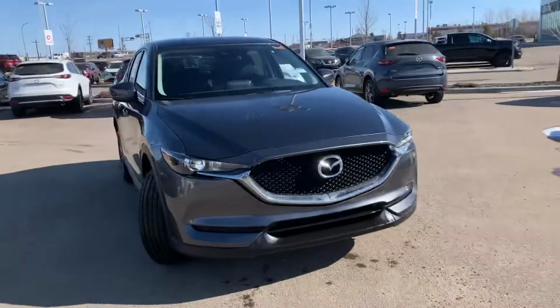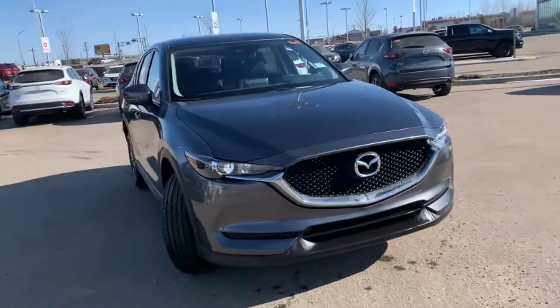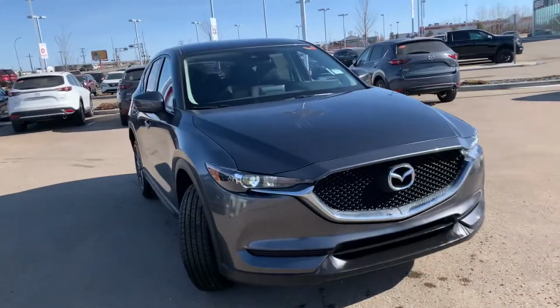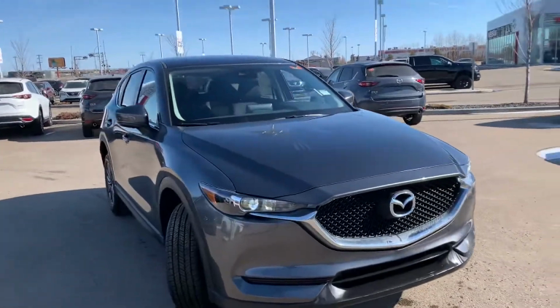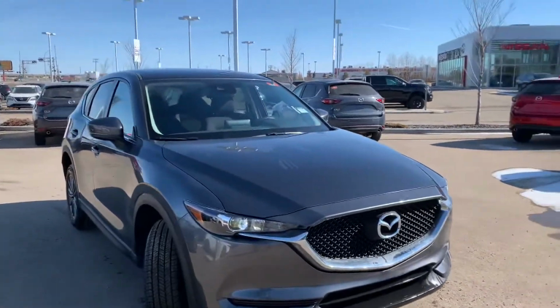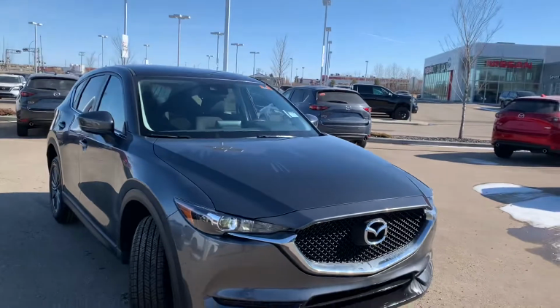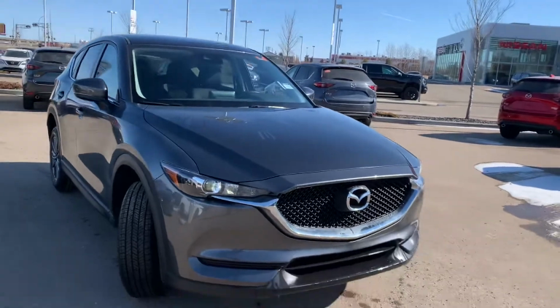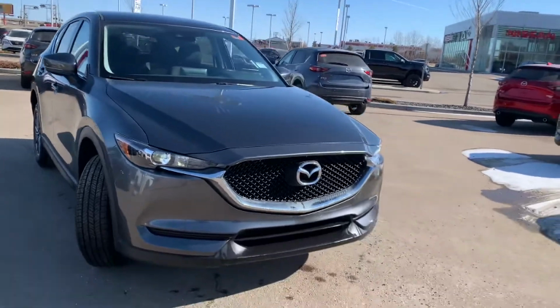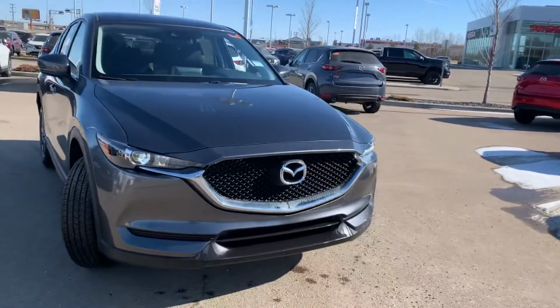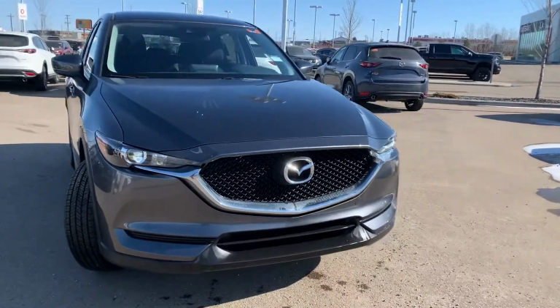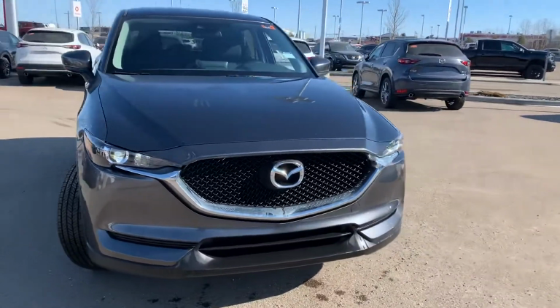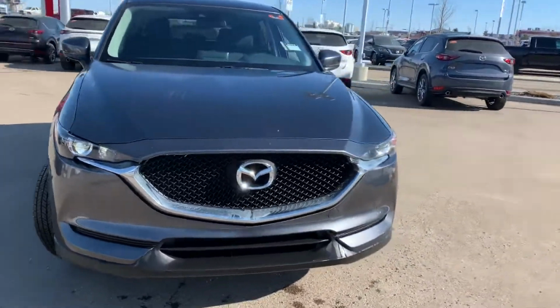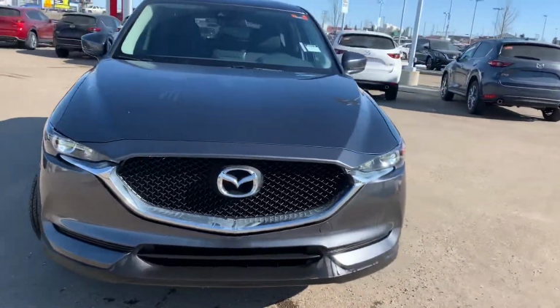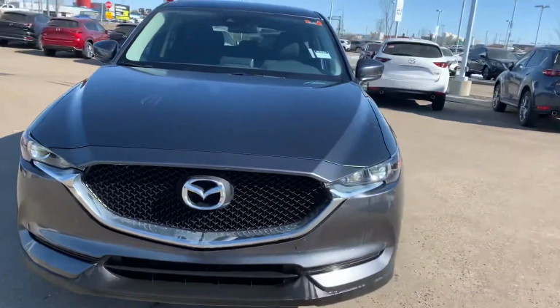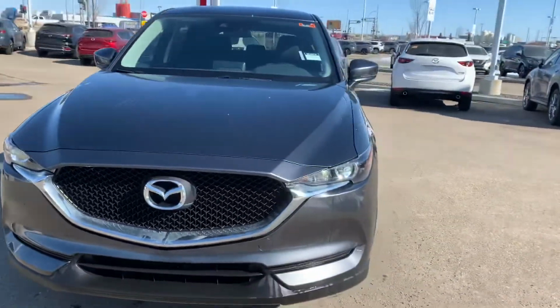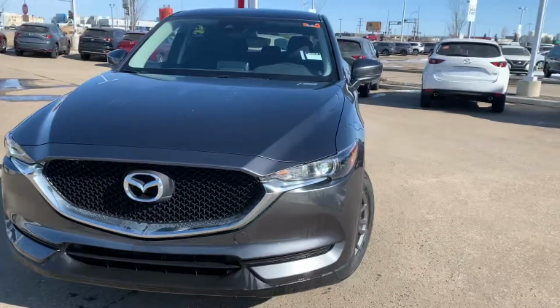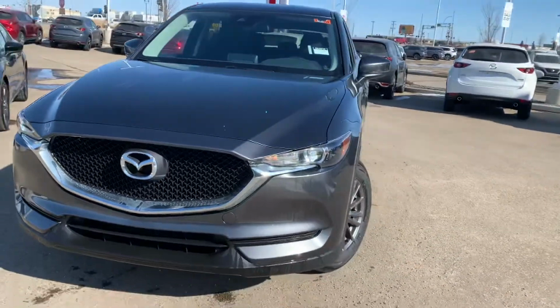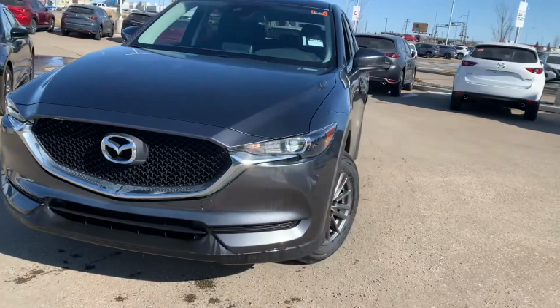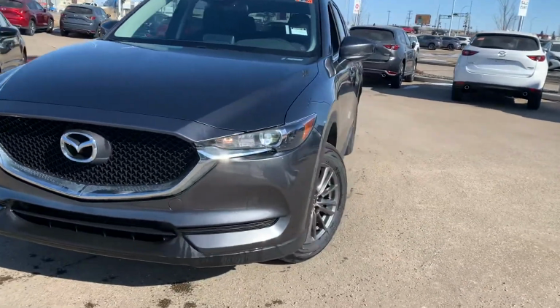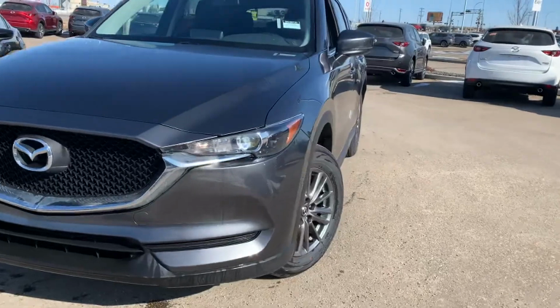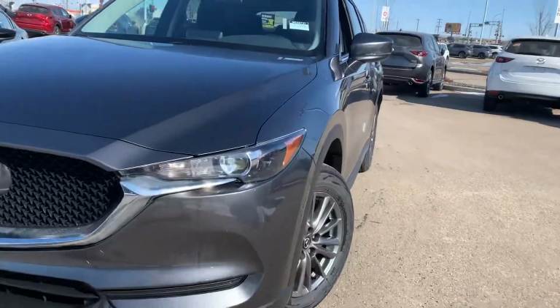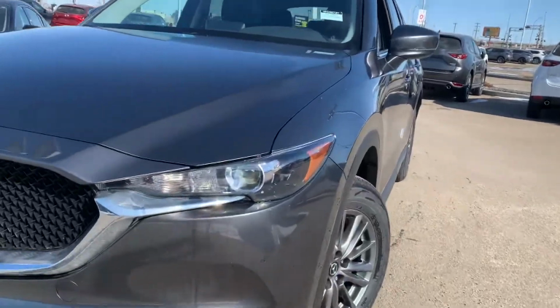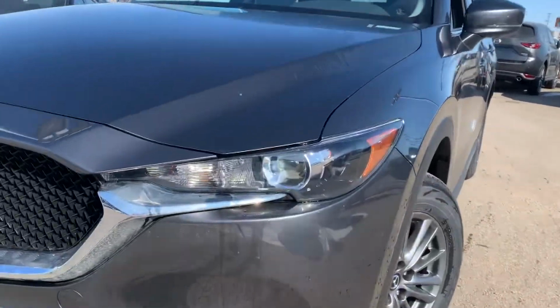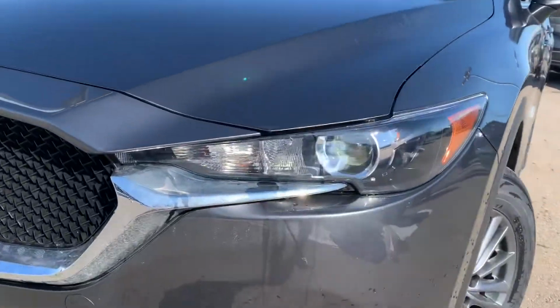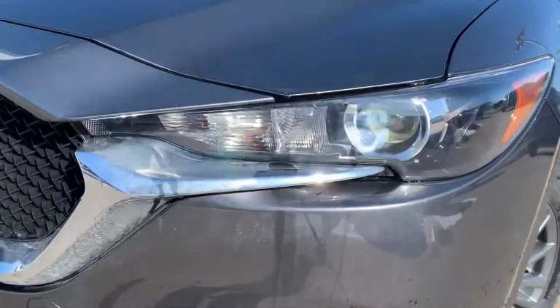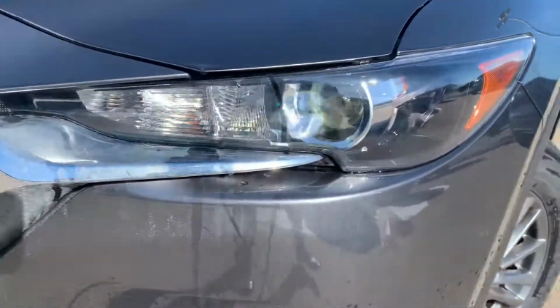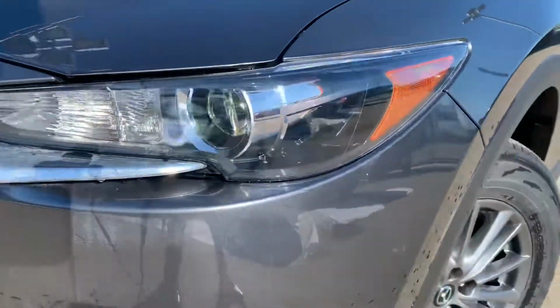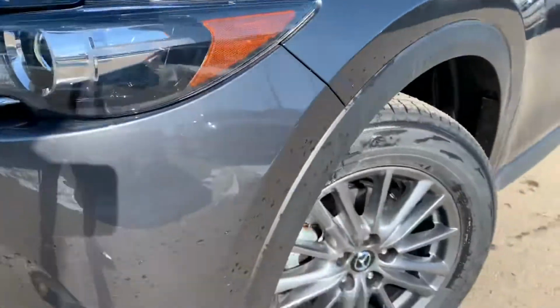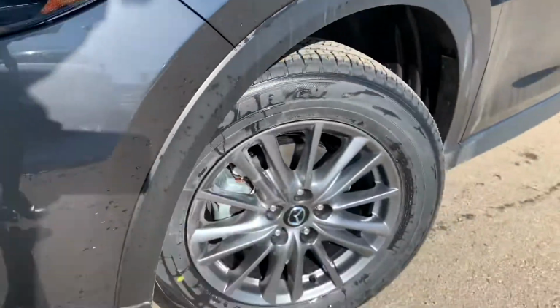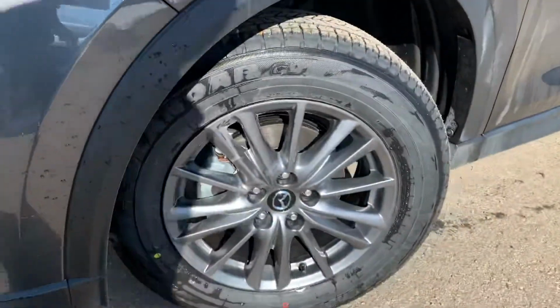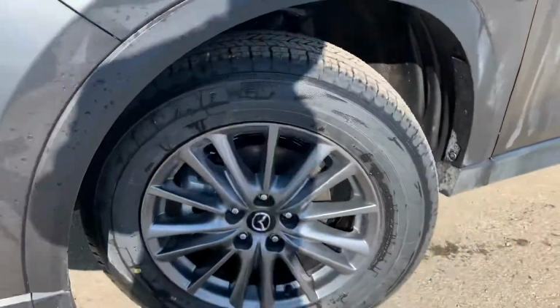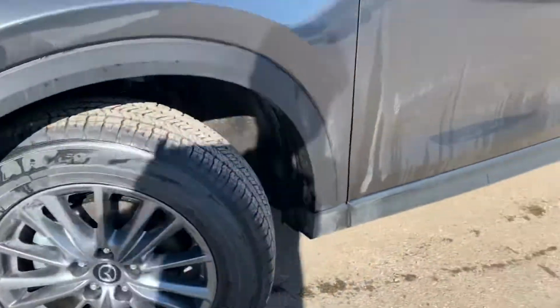This is a 2021 Mazda CX-5 GX. This thing is beautiful in the beautiful machine gray color. You do have wraparound LED lights, and you still got your alloy rims.